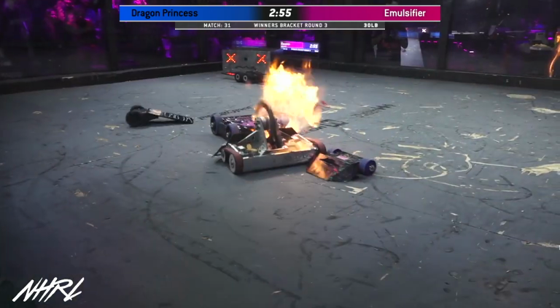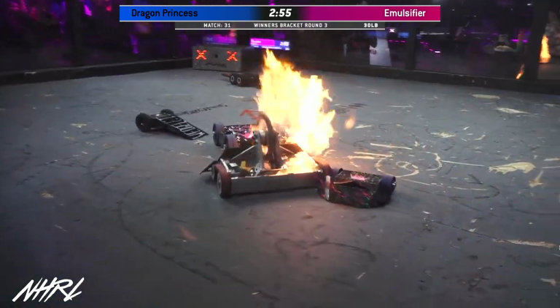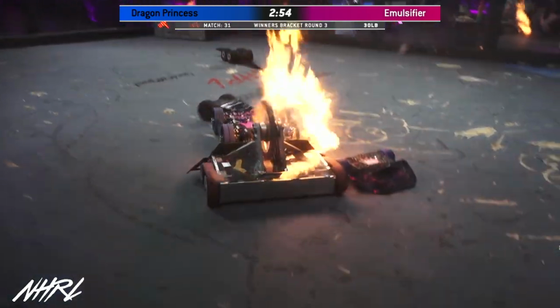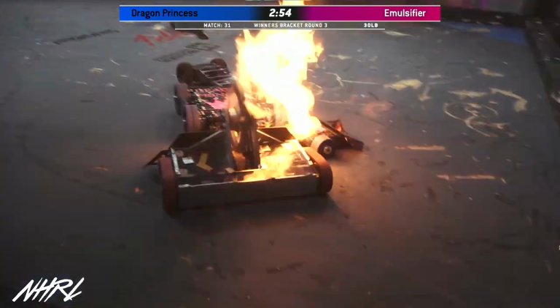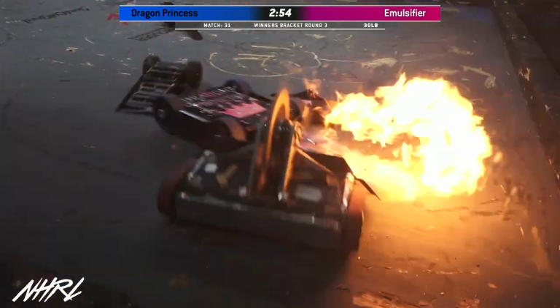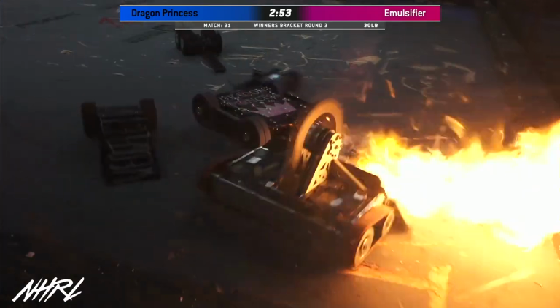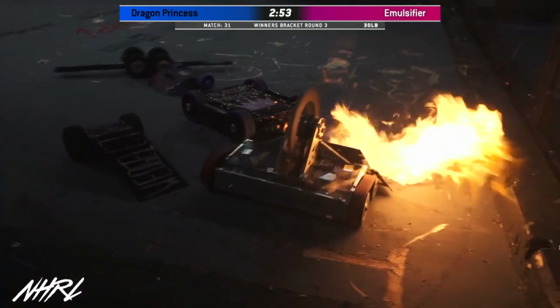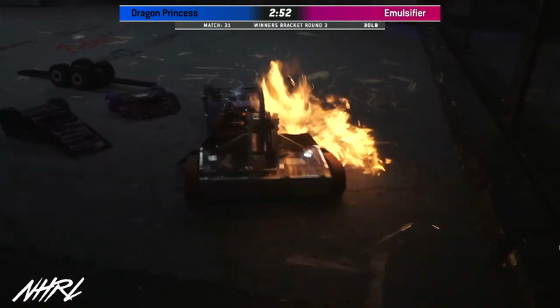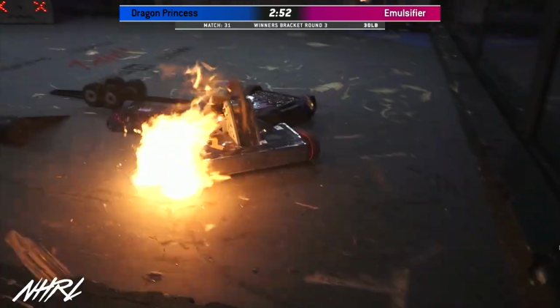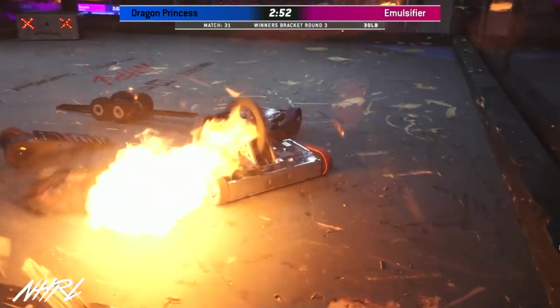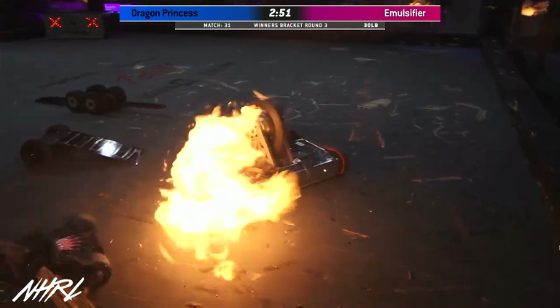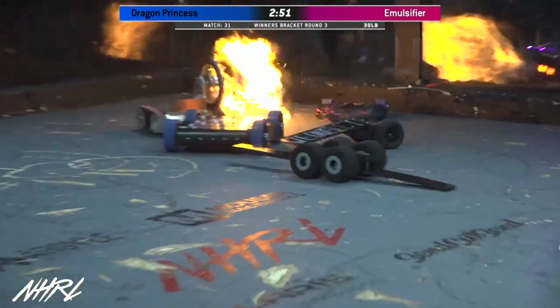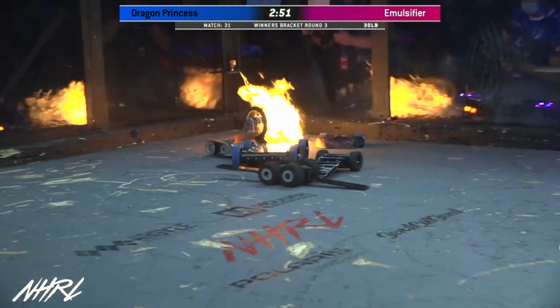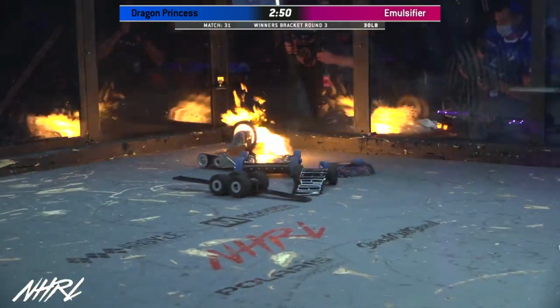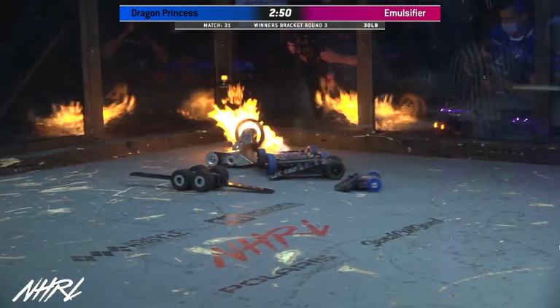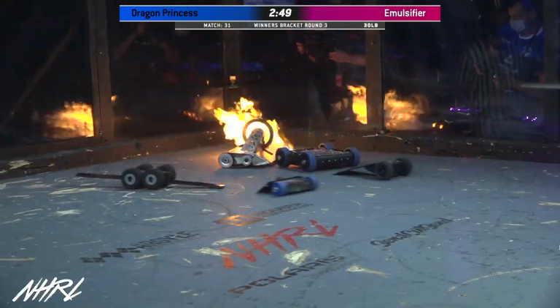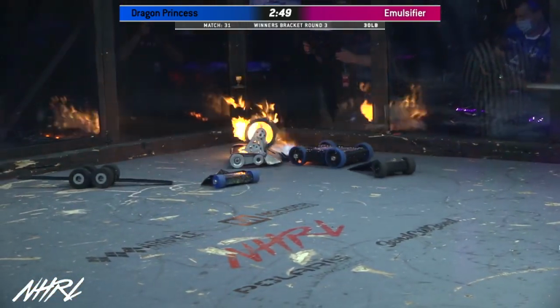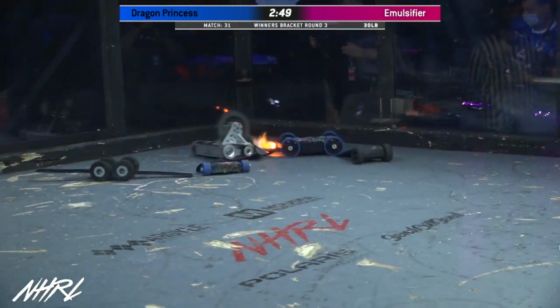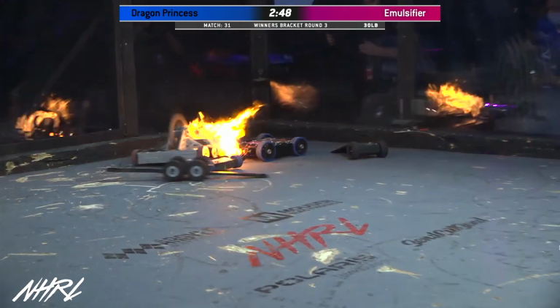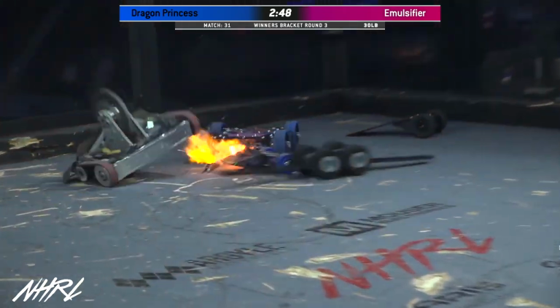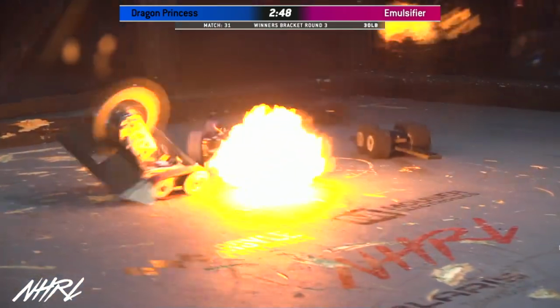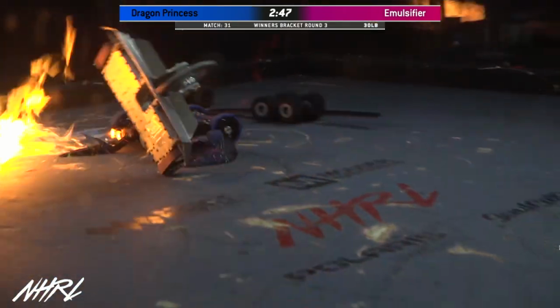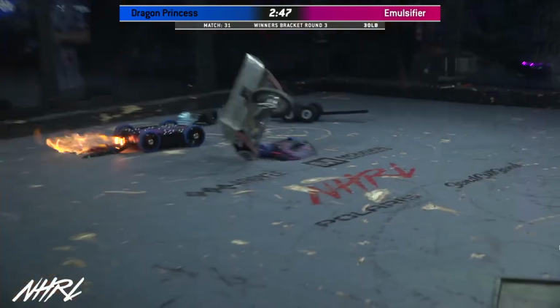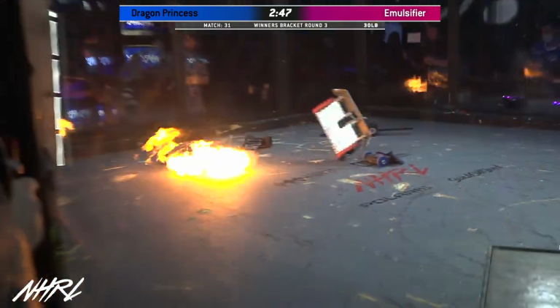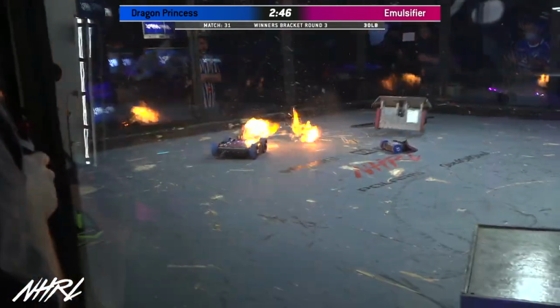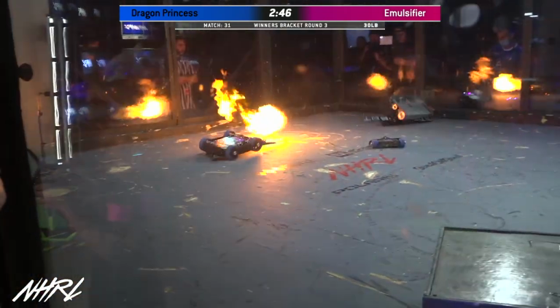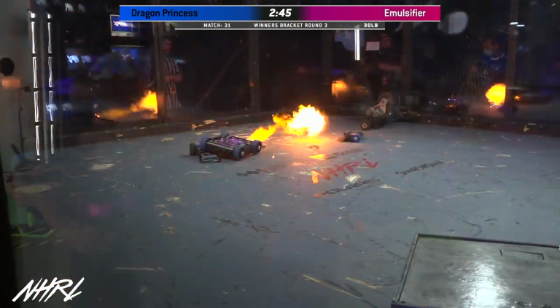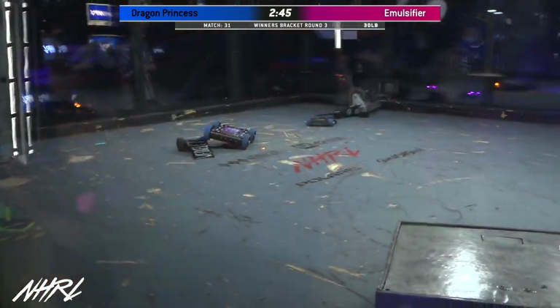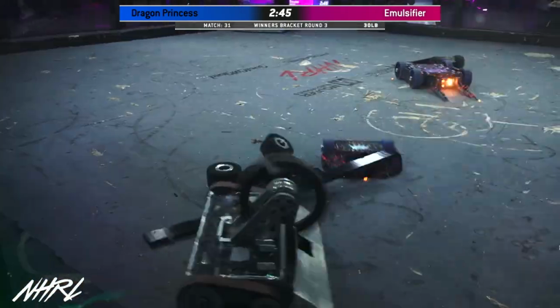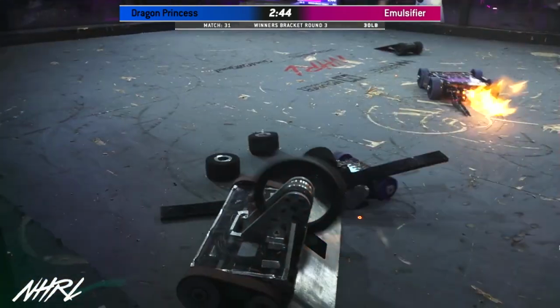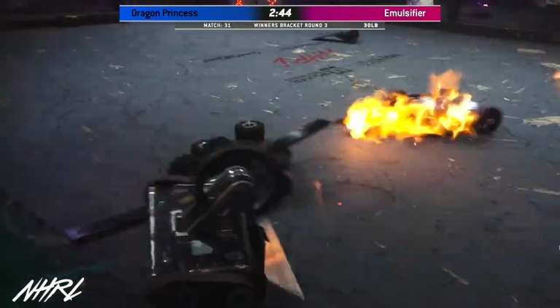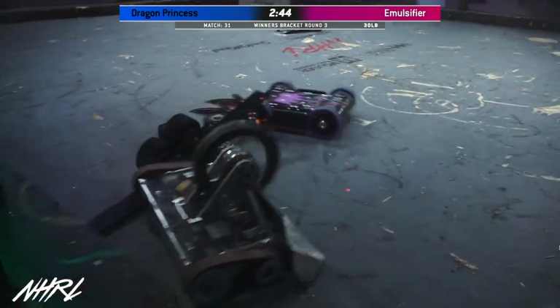There we go. Wow, those forks are able to get underneath that wedge on Emulsifier. And that's what you want to do against Emulsifier — you want to heat up that belt, get that thing nice and slippery.